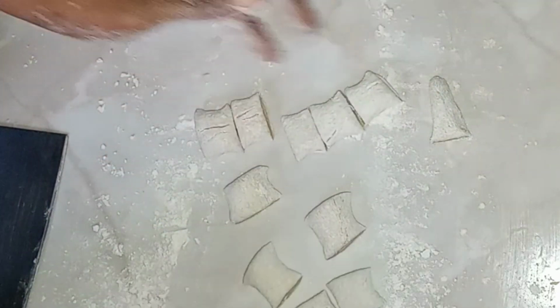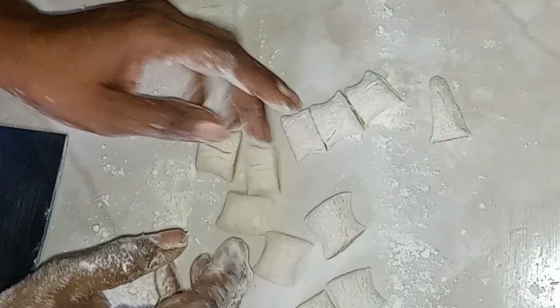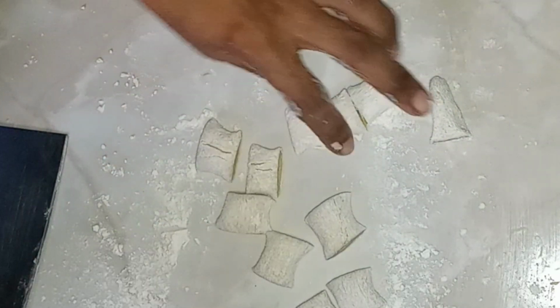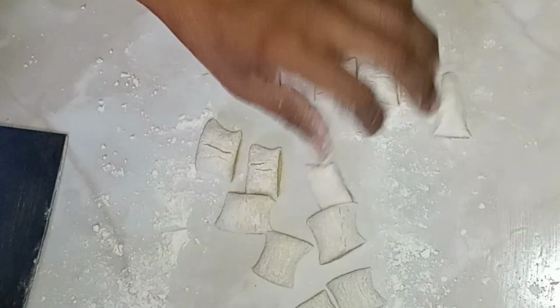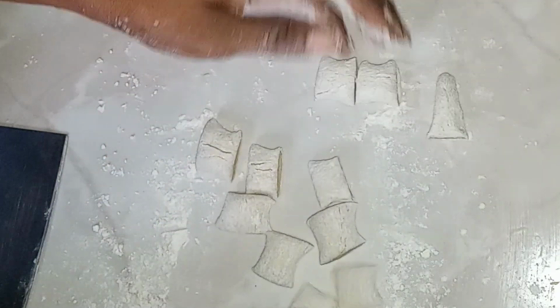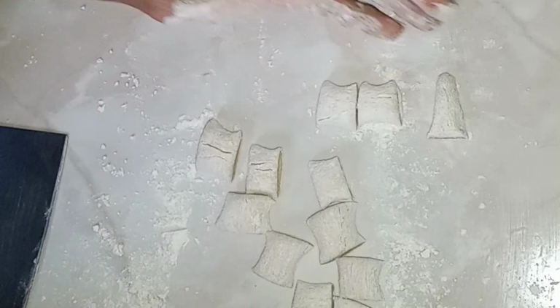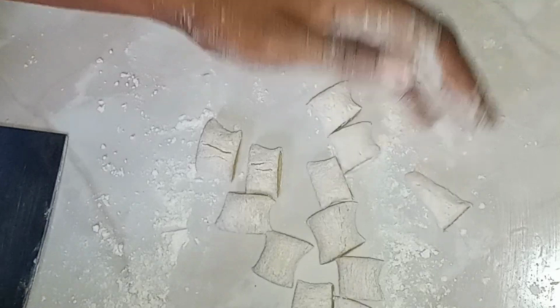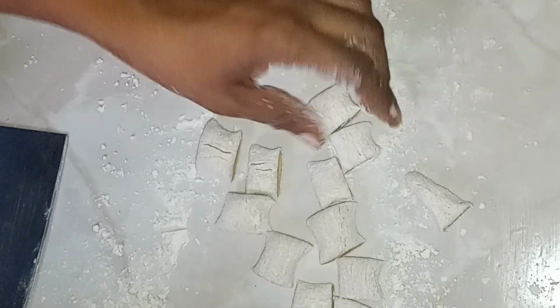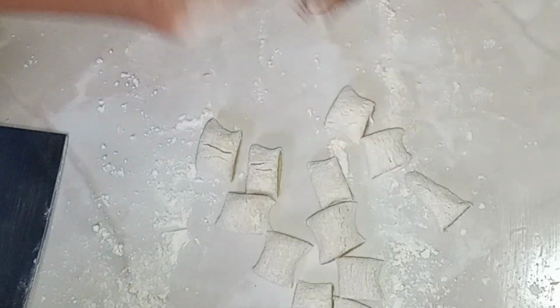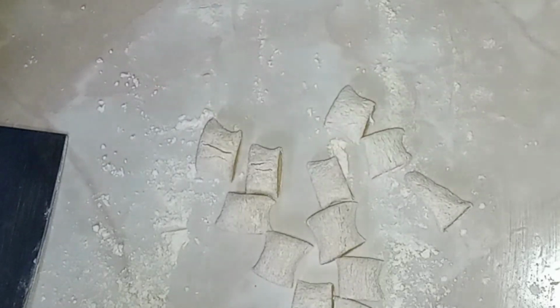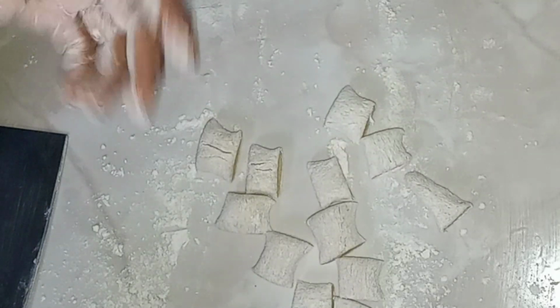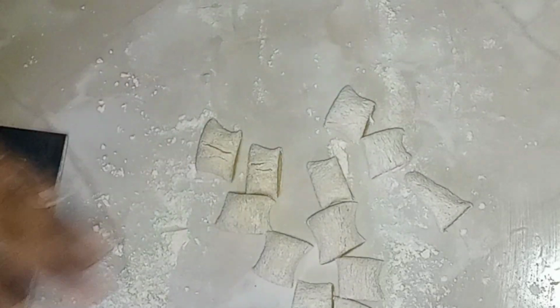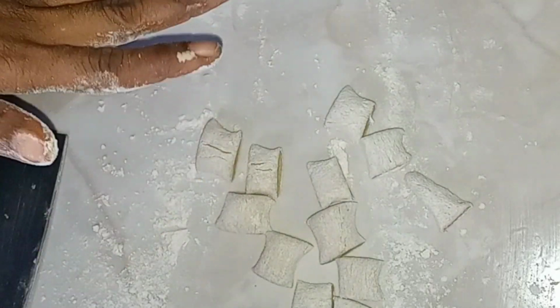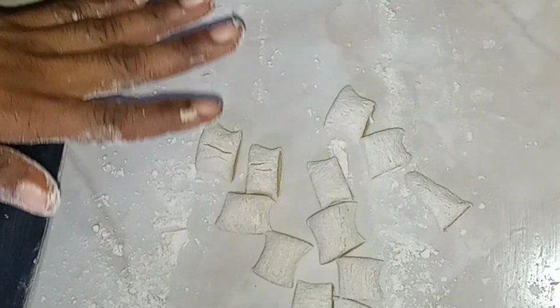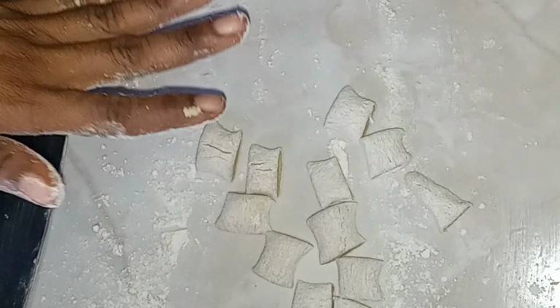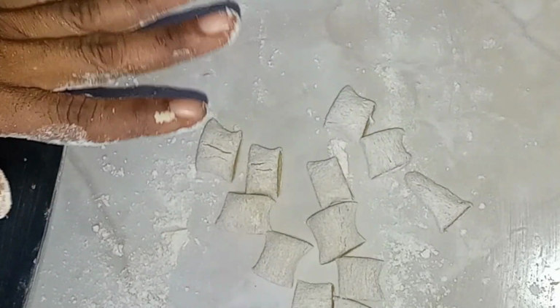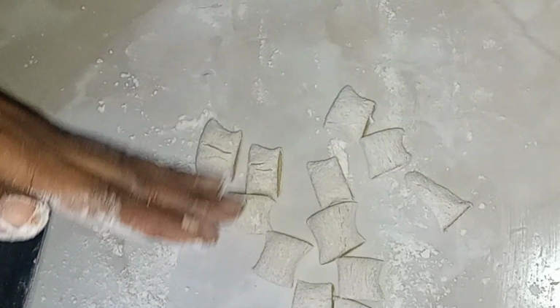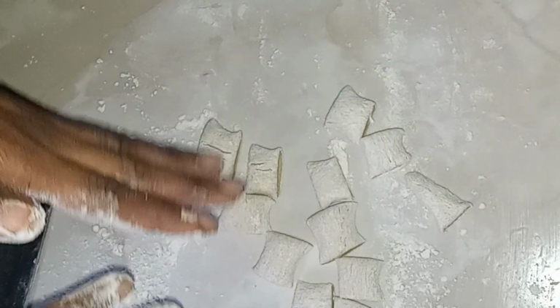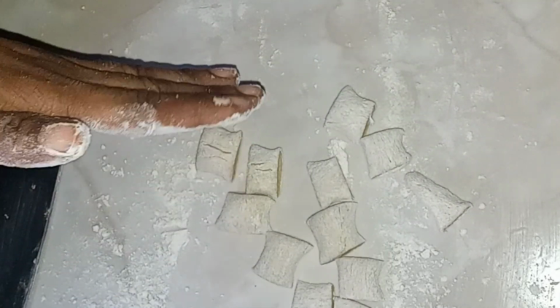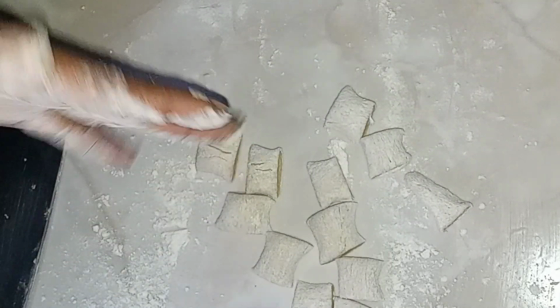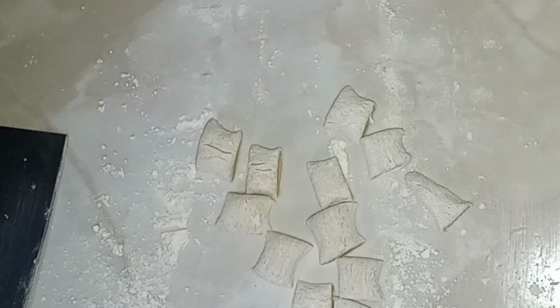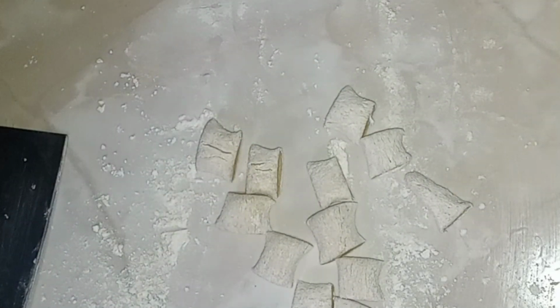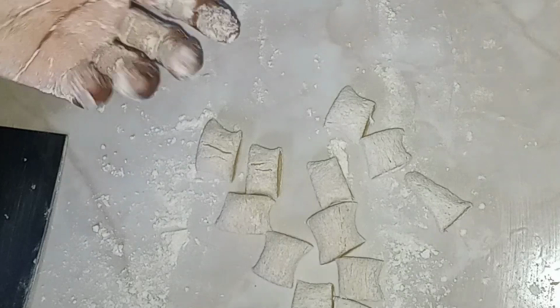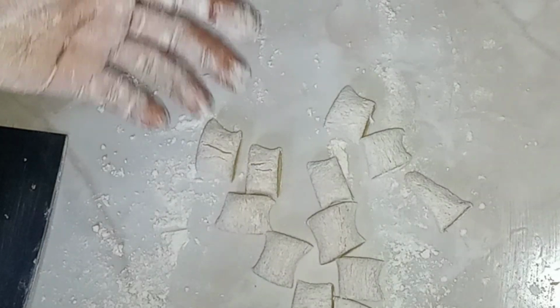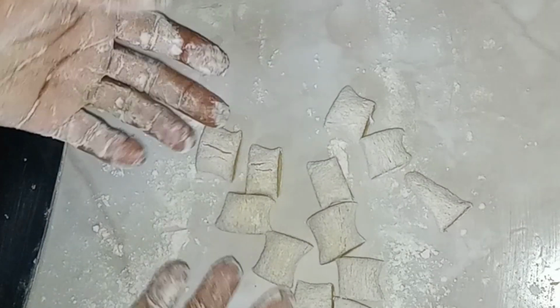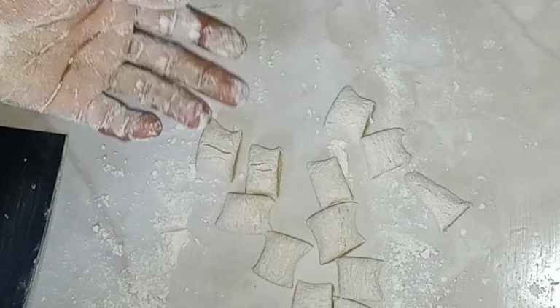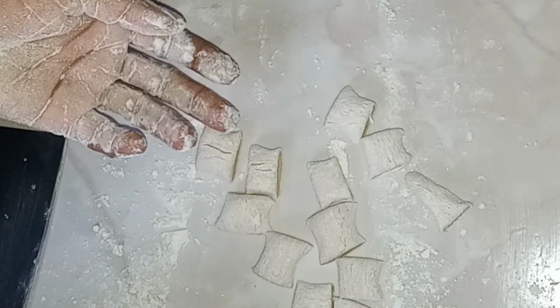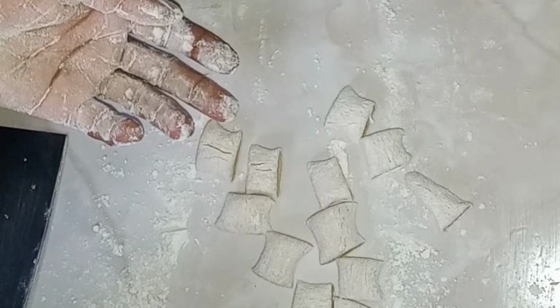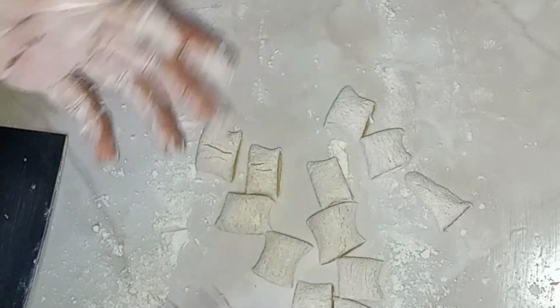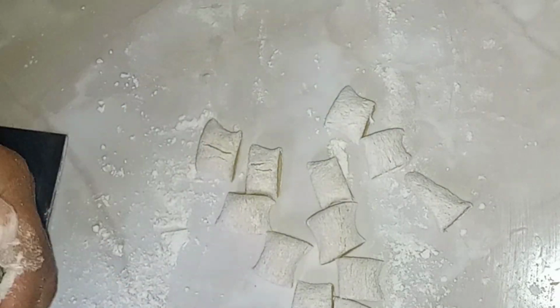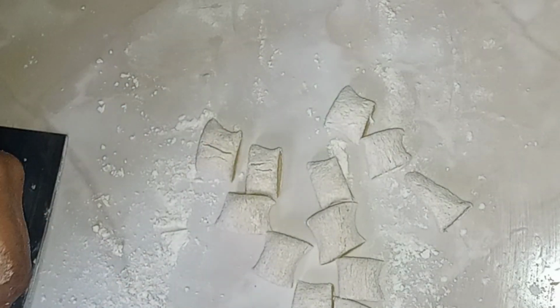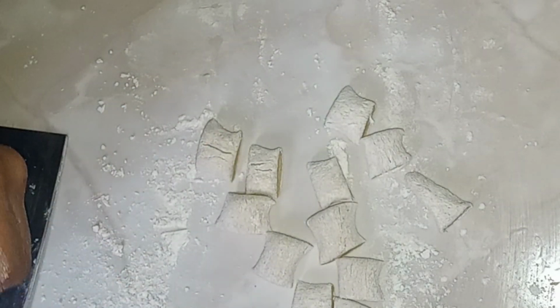We're gonna go ahead and do the other dough pieces just the same, and then we'll continue.